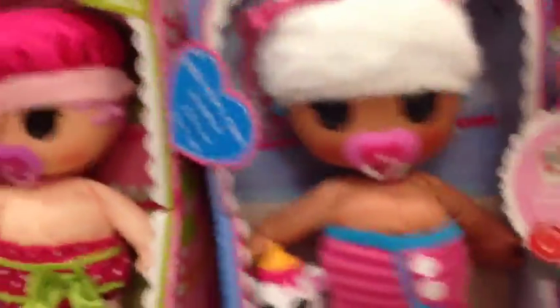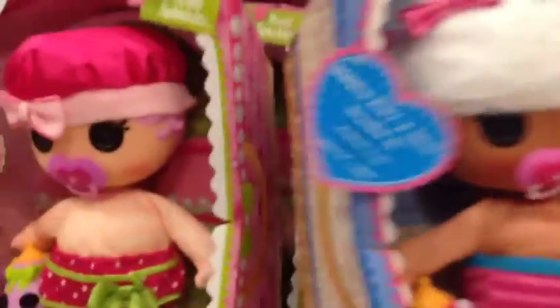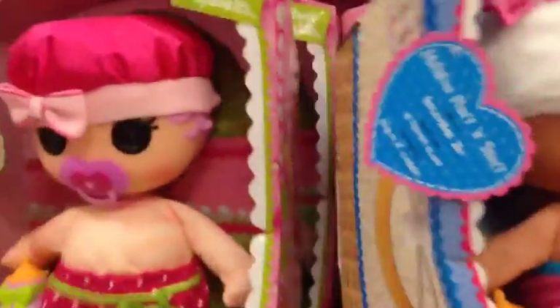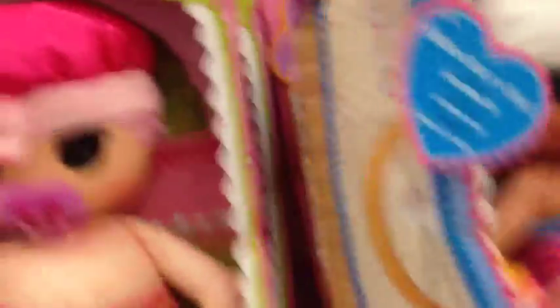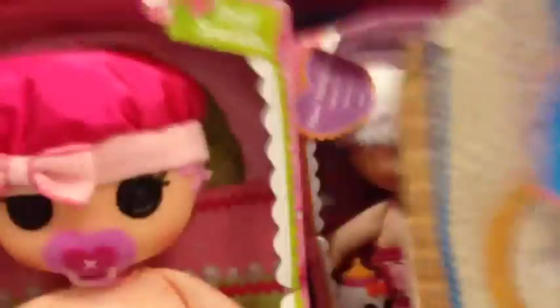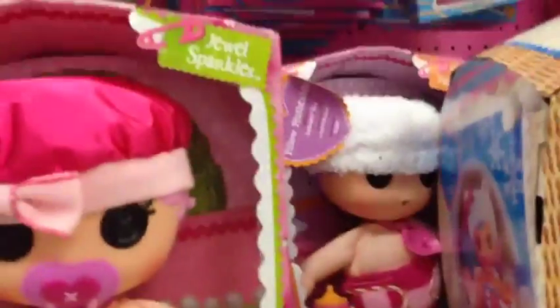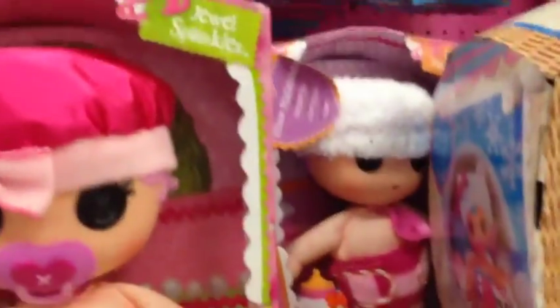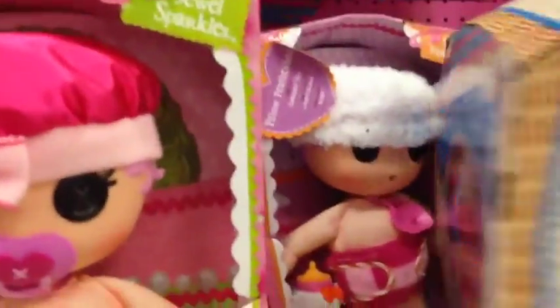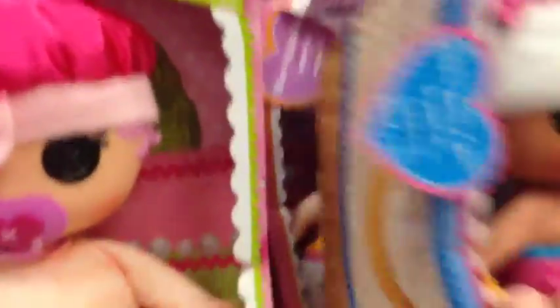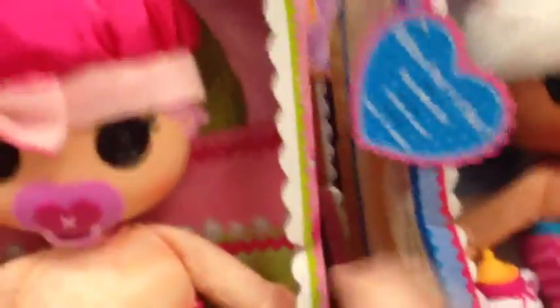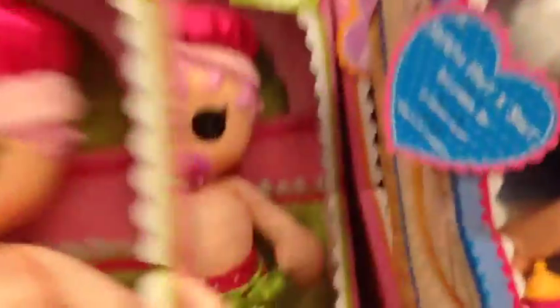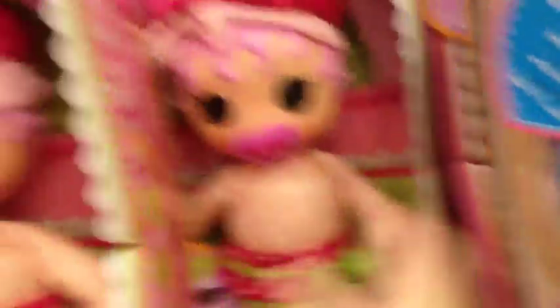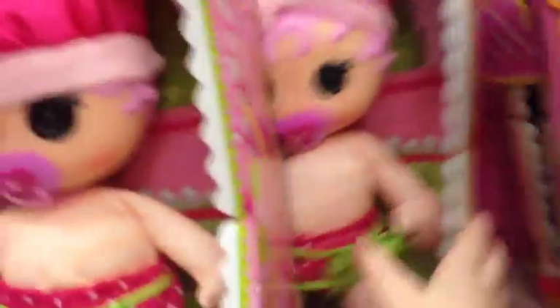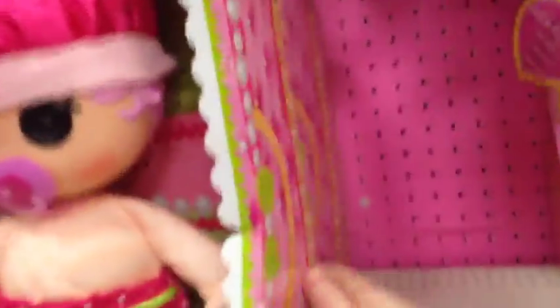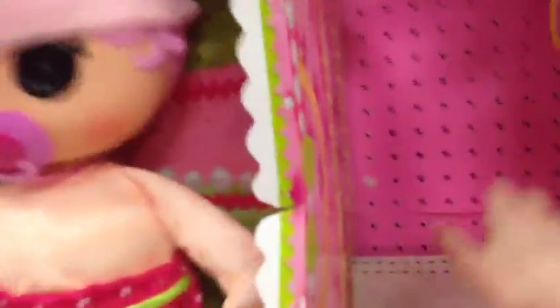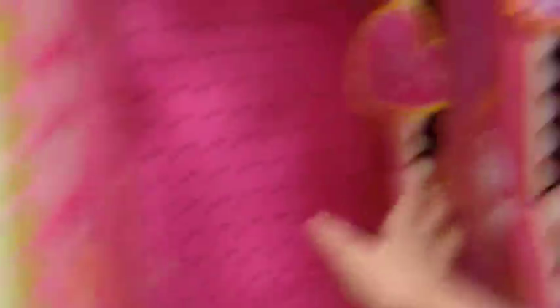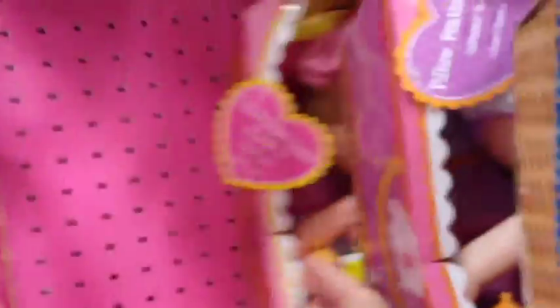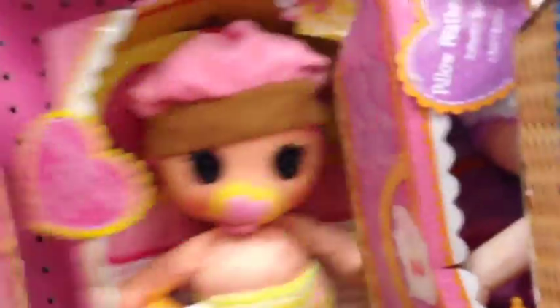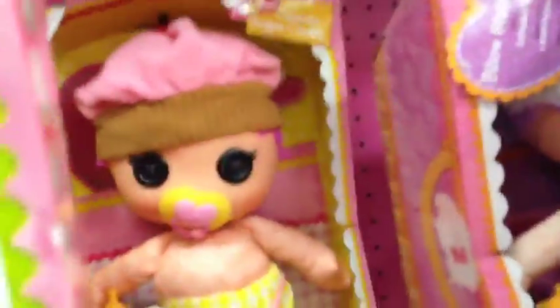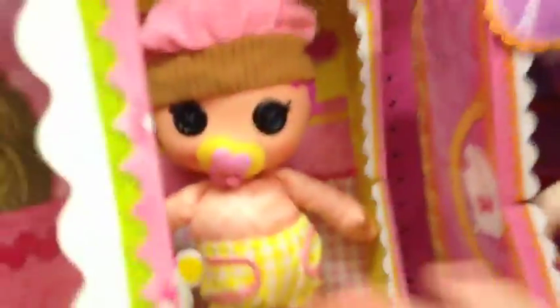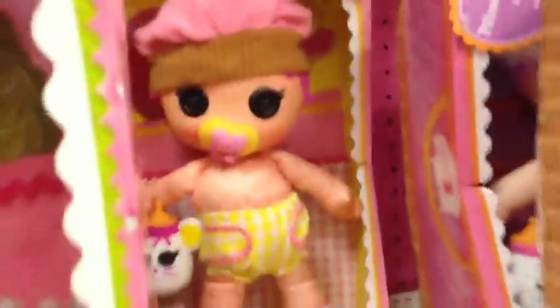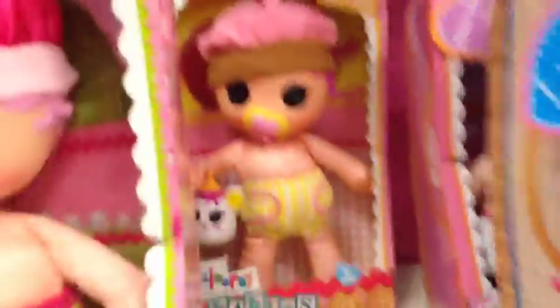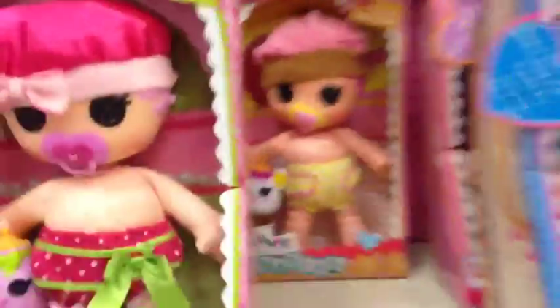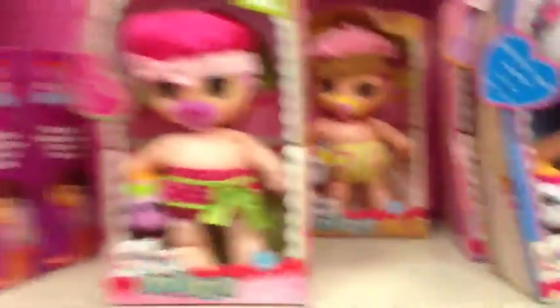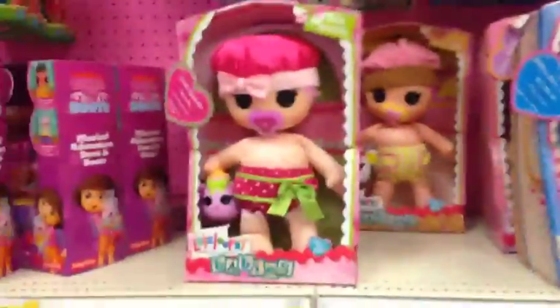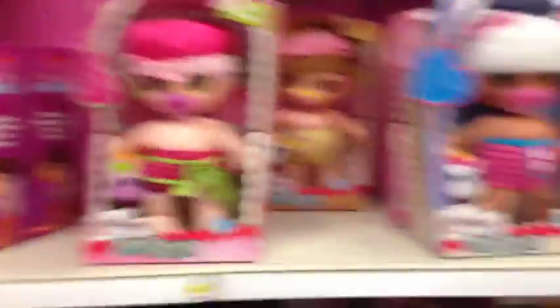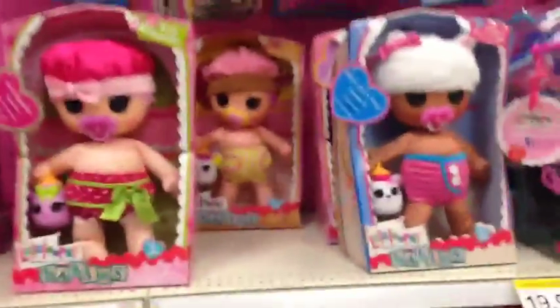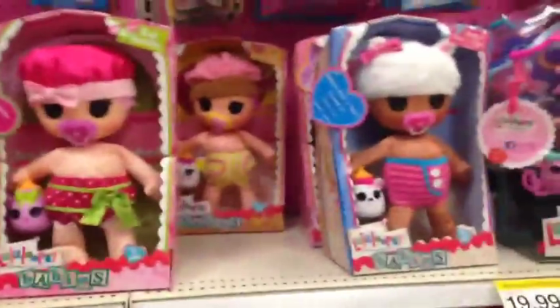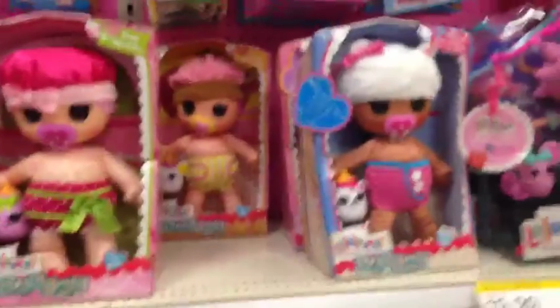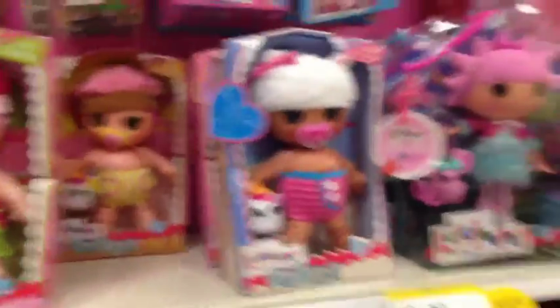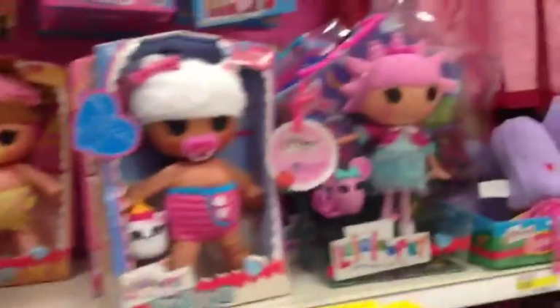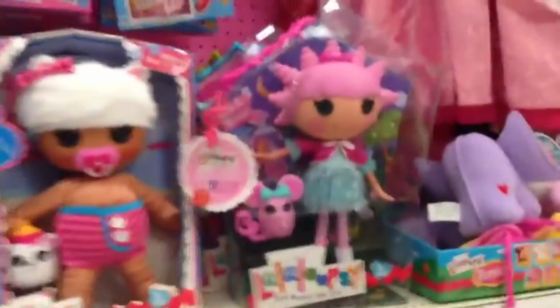And another Pillow Feather Bed, and let's find Crumbs. She's my second favorite, I love her. And those are the Laloopsie babies.